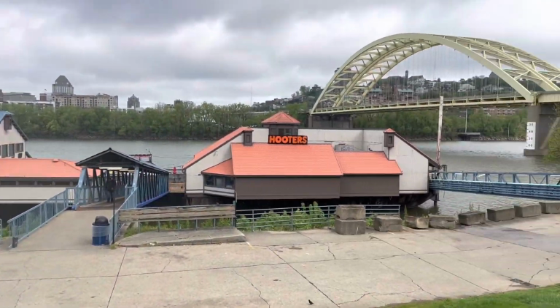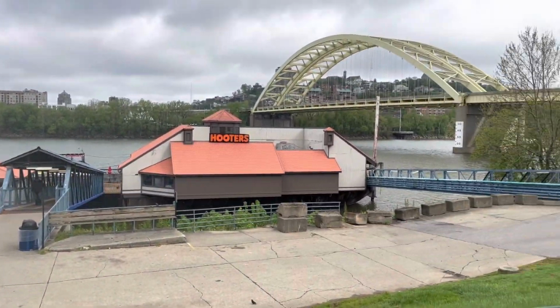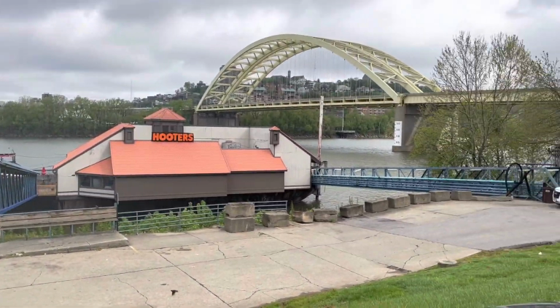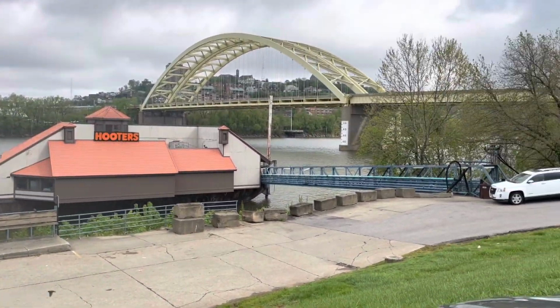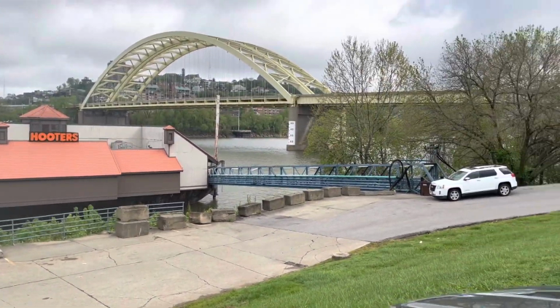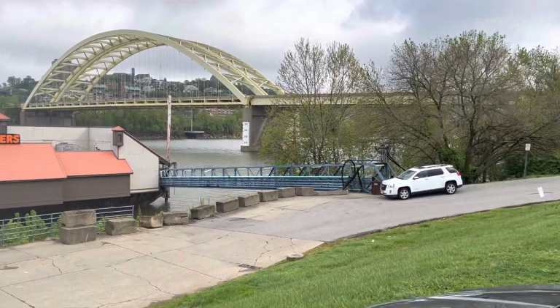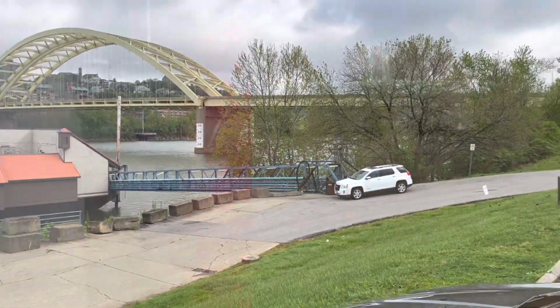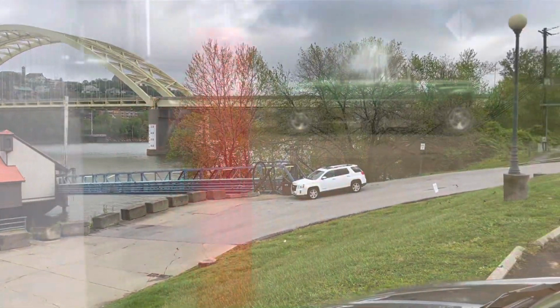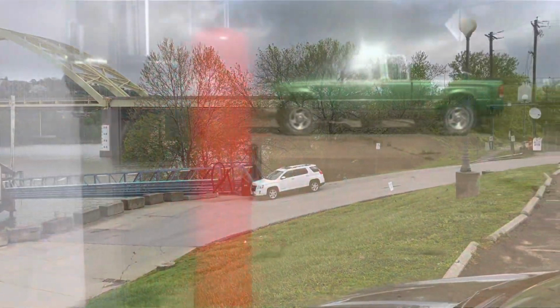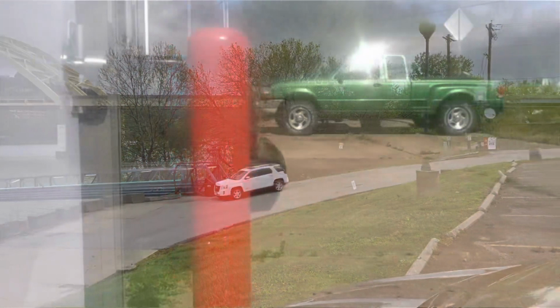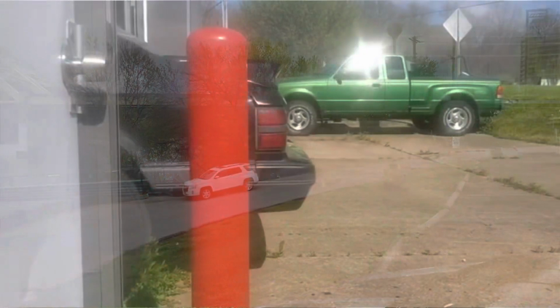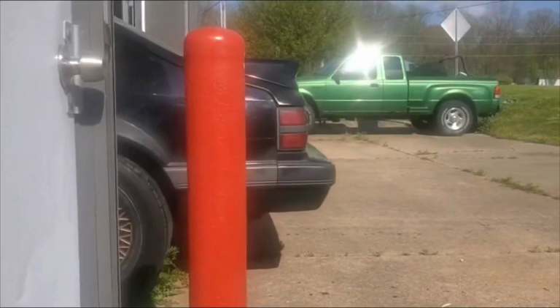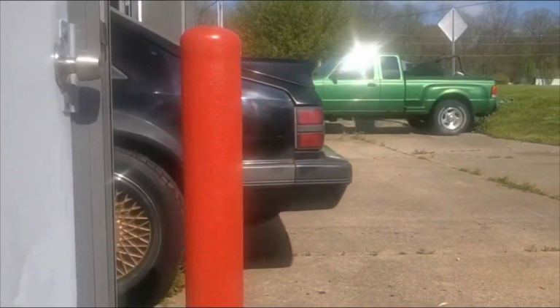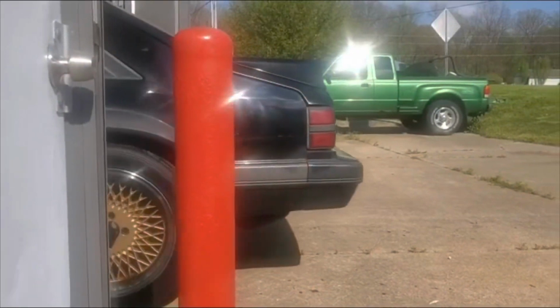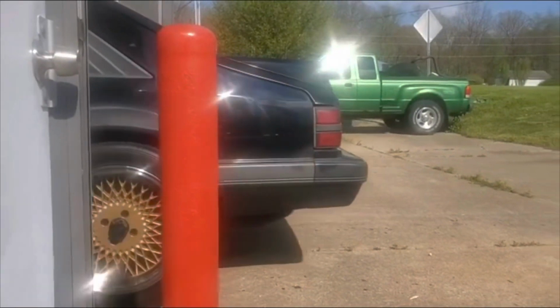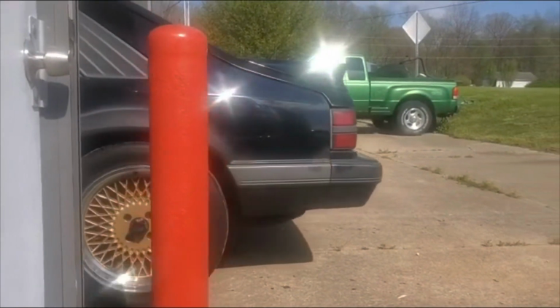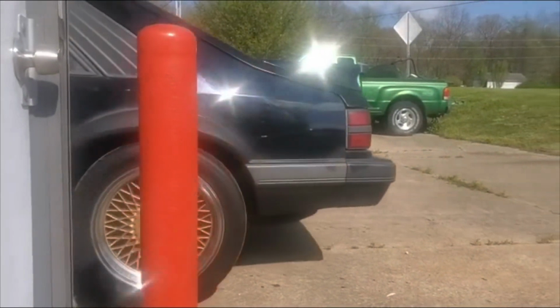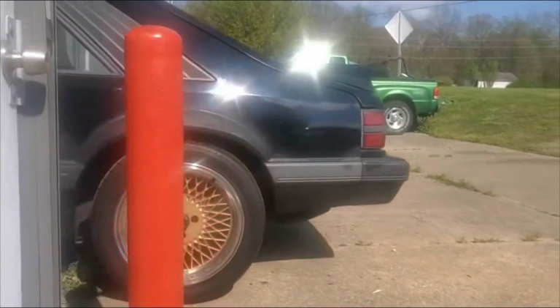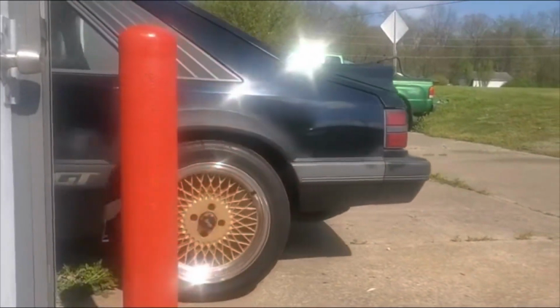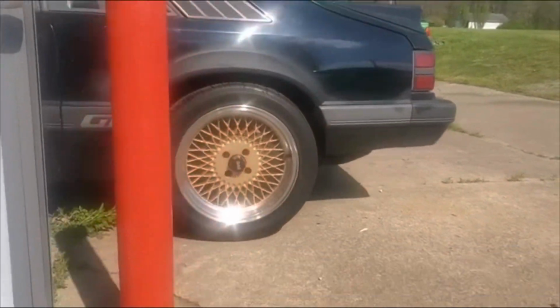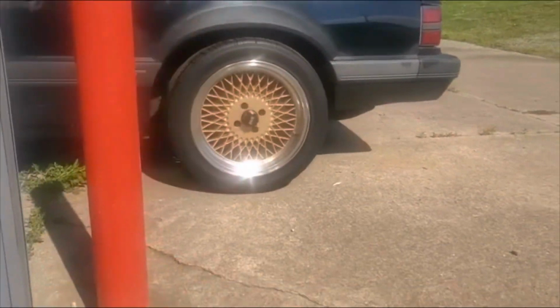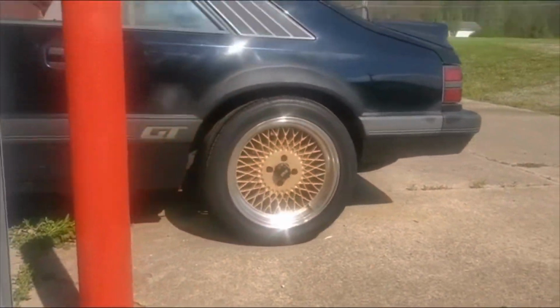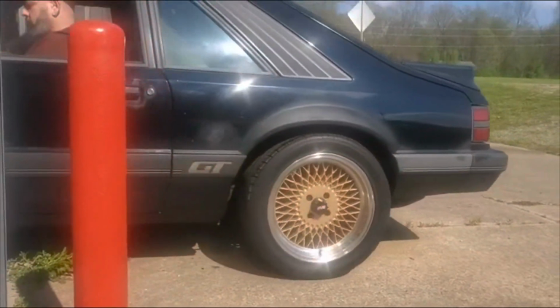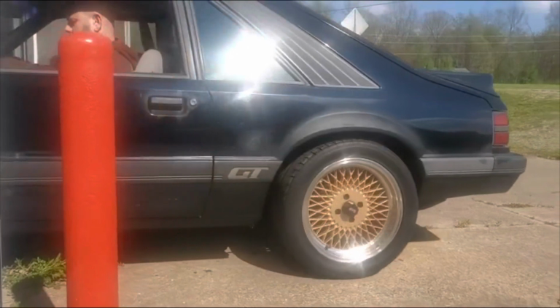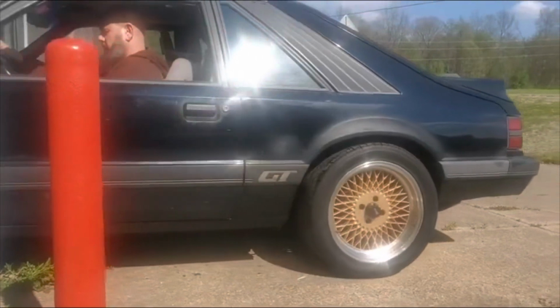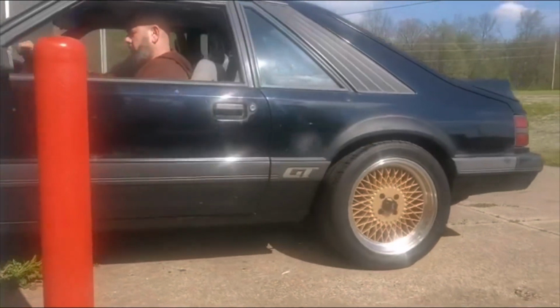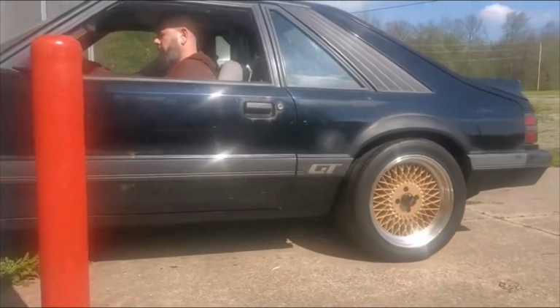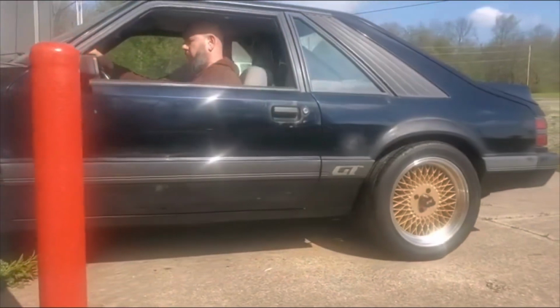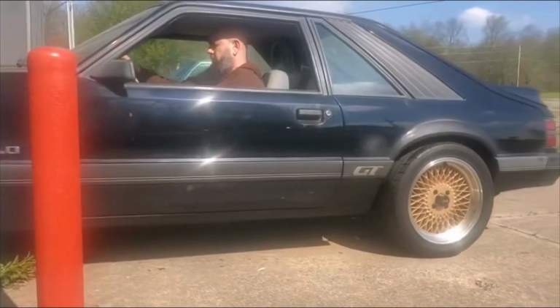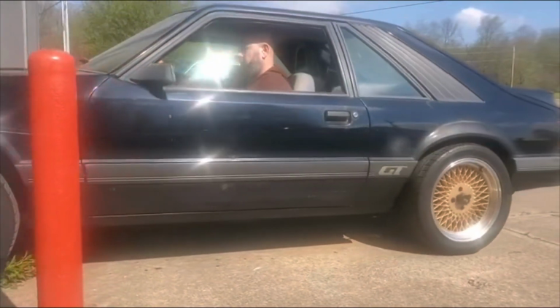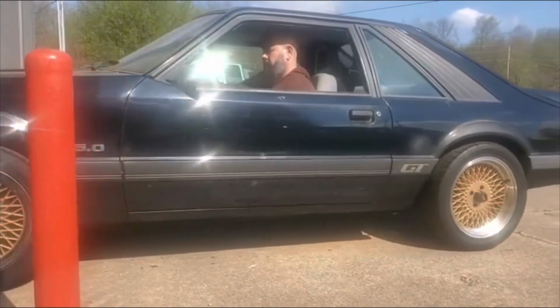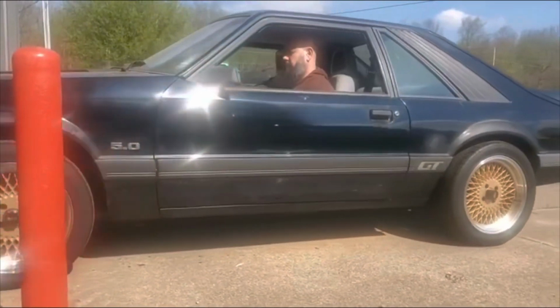I ended up on Marketplace and found the perfect set of period-correct SVE gold mesh wheels for a decent price. I made the three-hour trip to go pick them up and got some new lug nuts while I was at it.